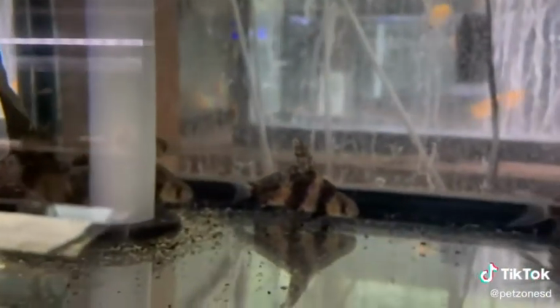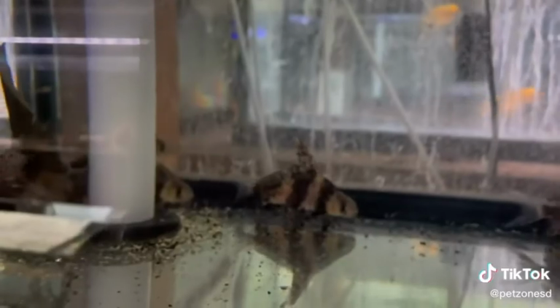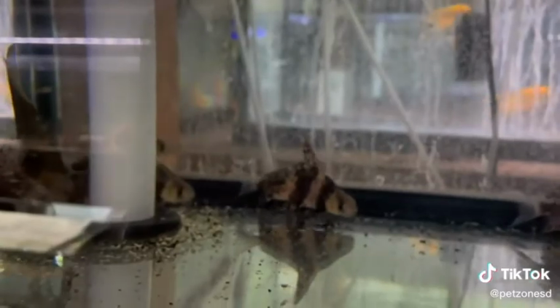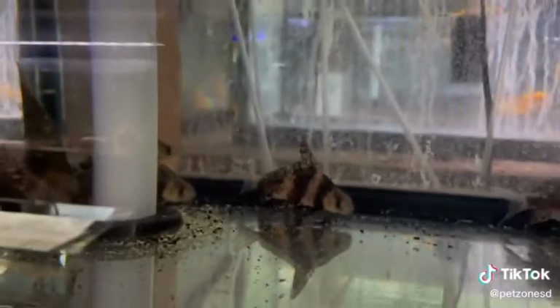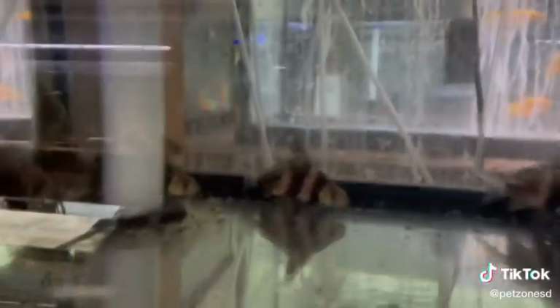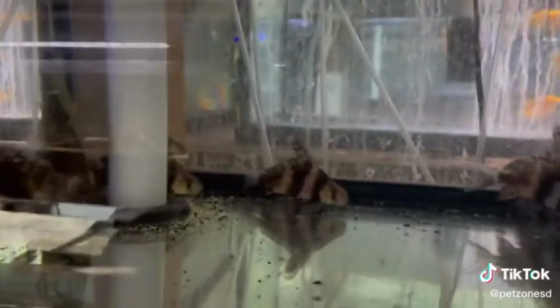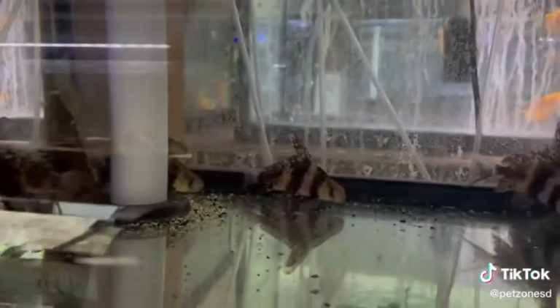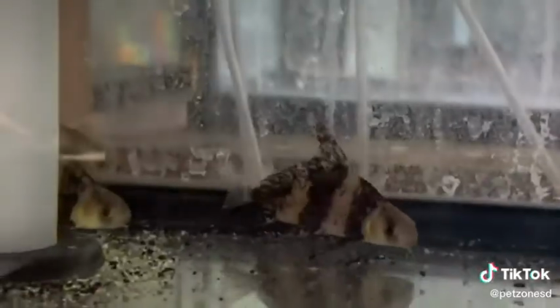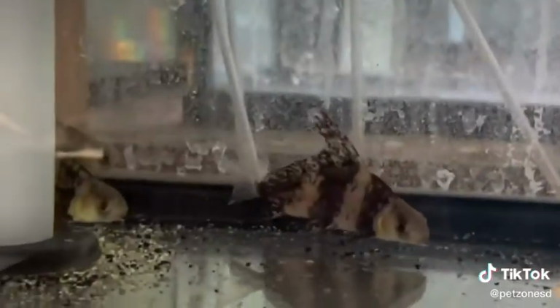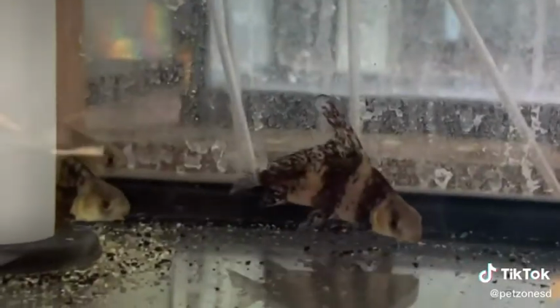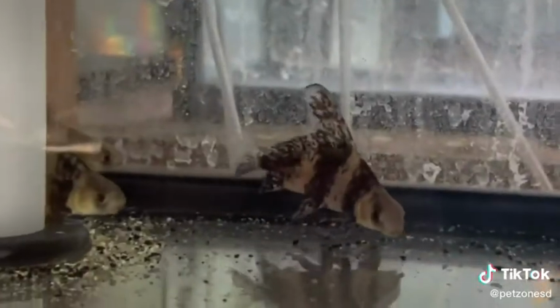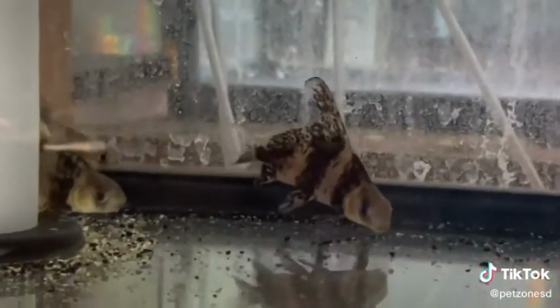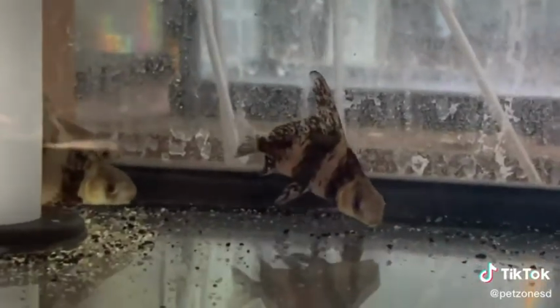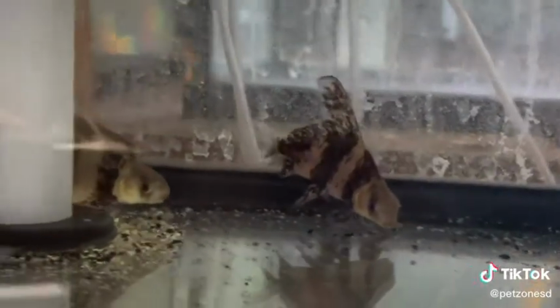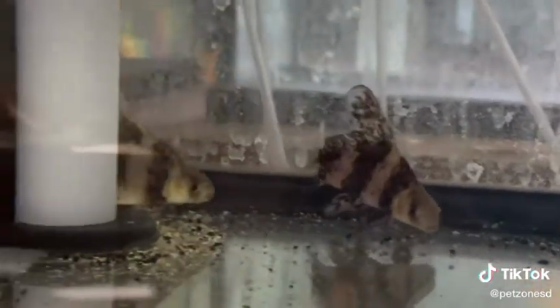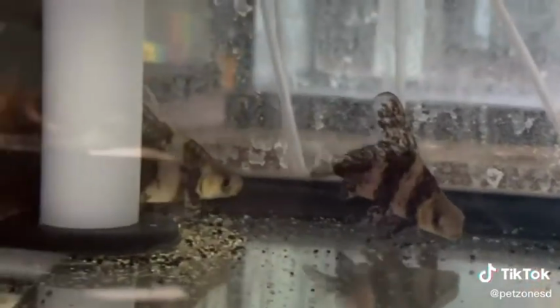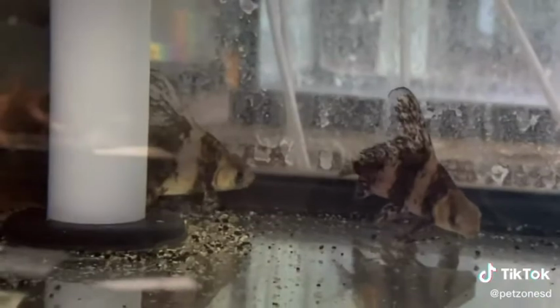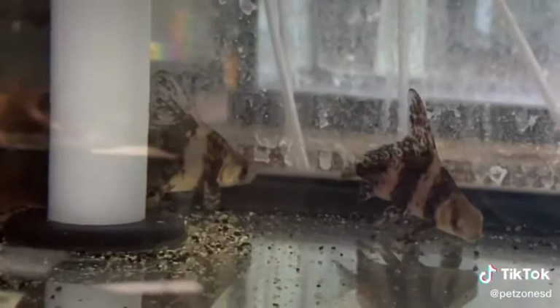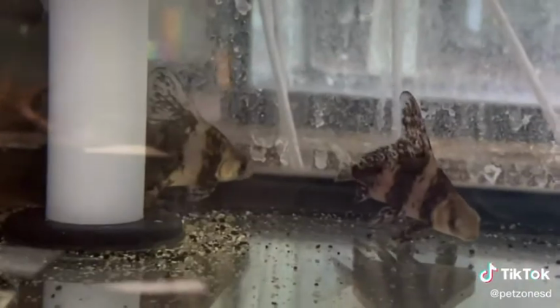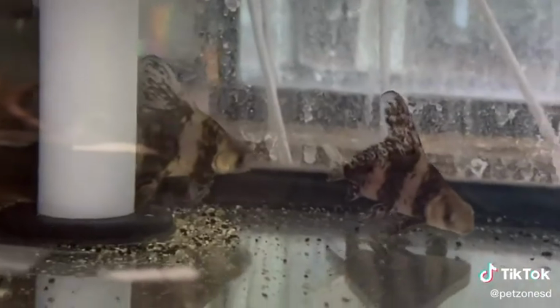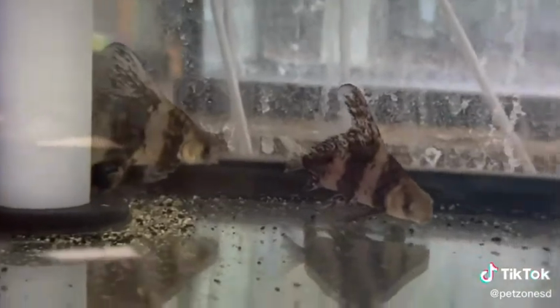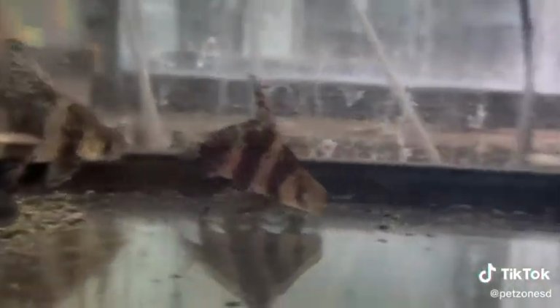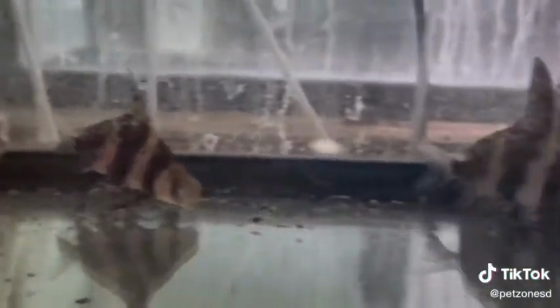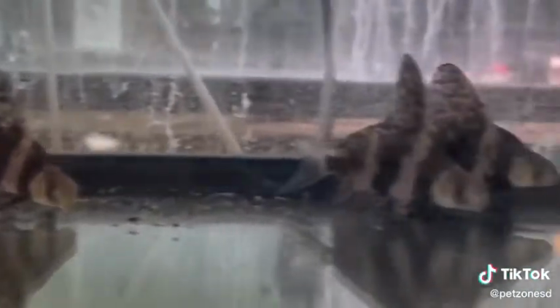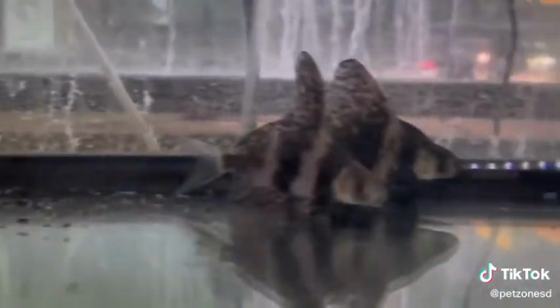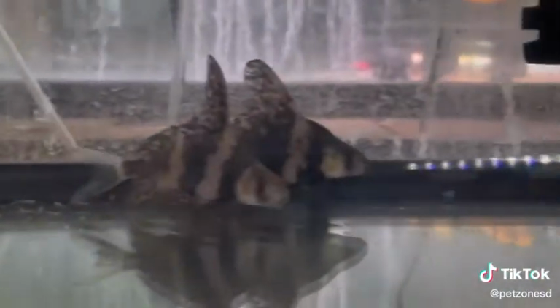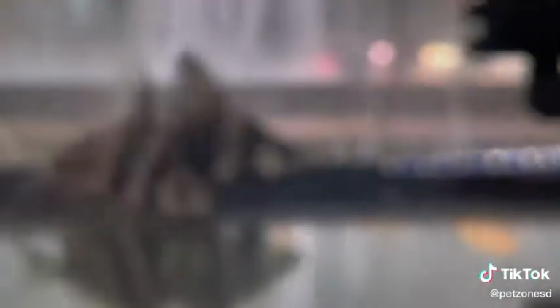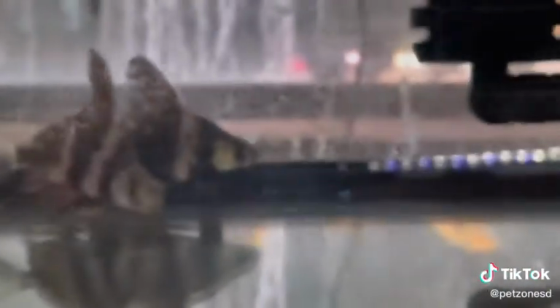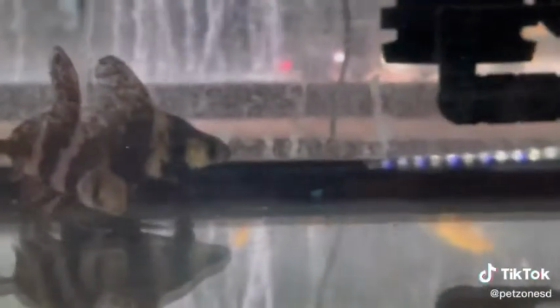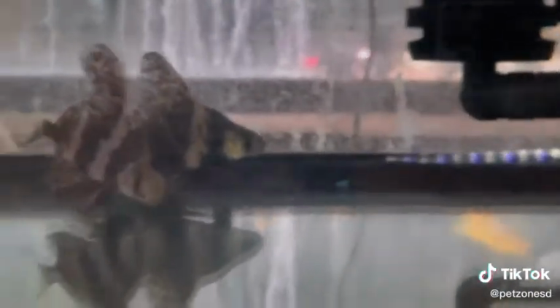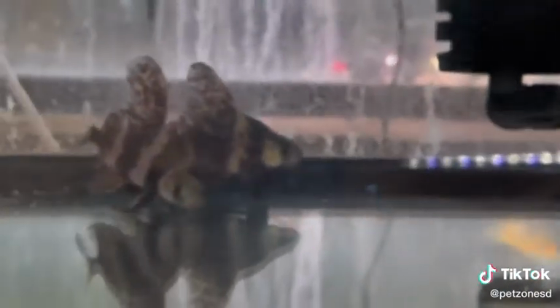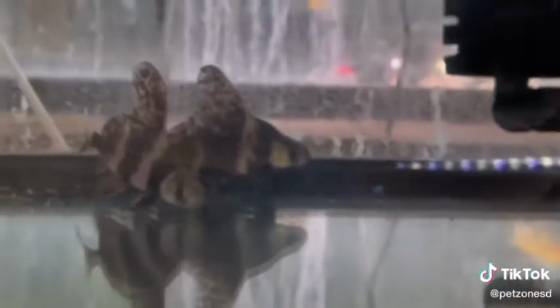As you can see here they are banded with a beautiful gold and black coloration. As they grow the bands disappear and they turn into a nice red color.